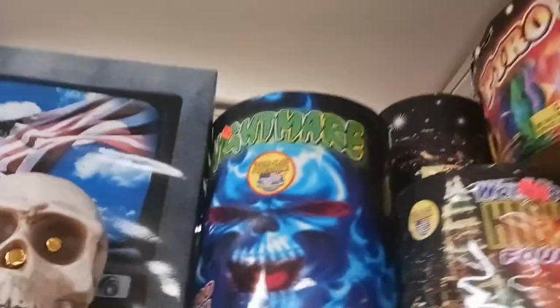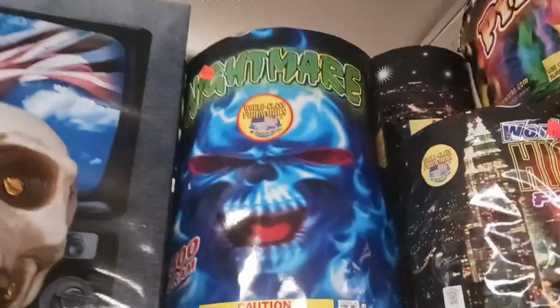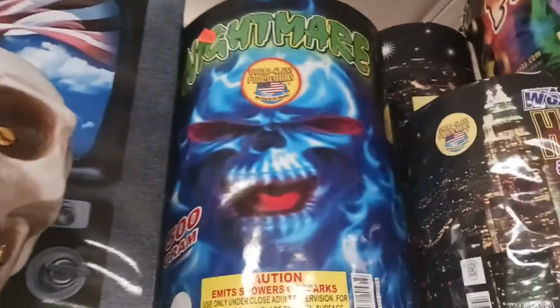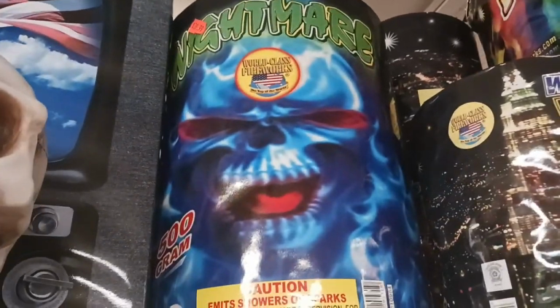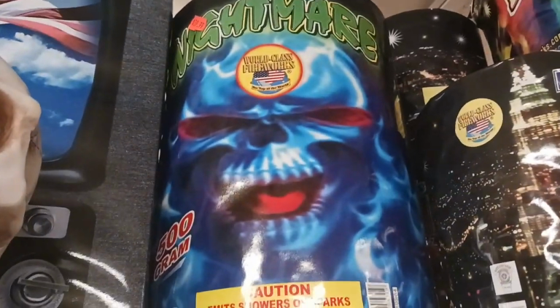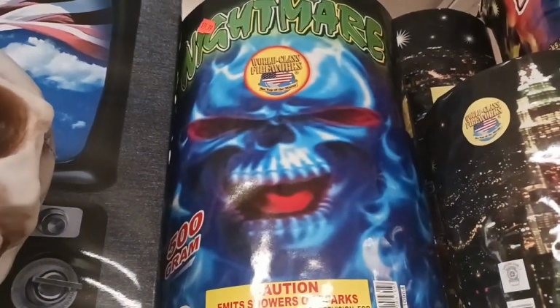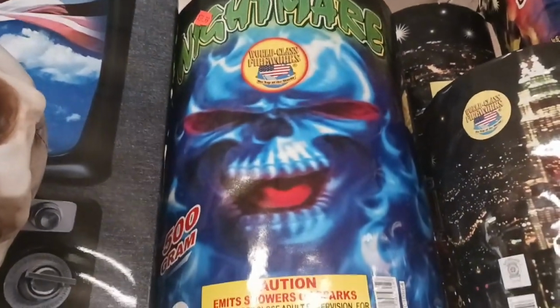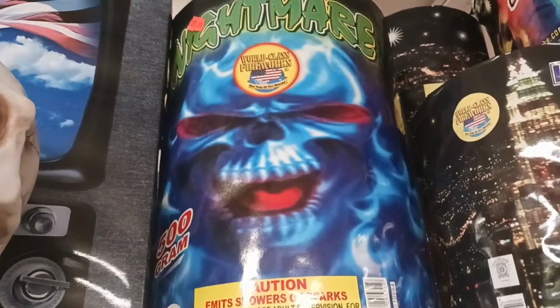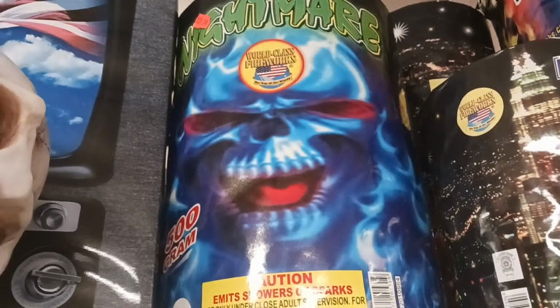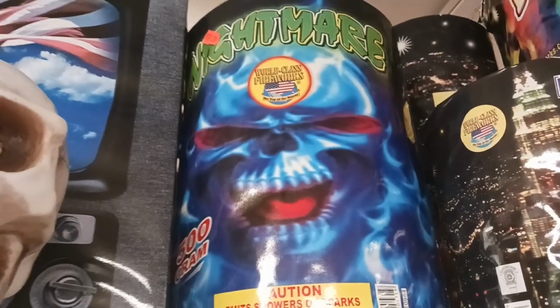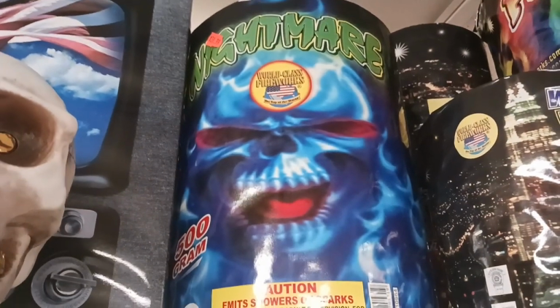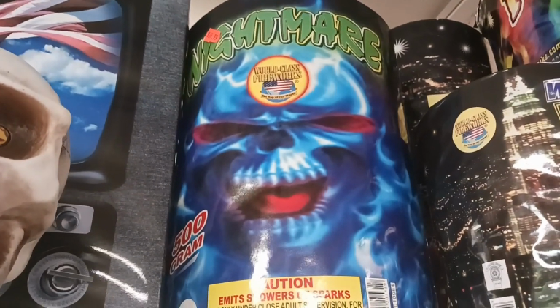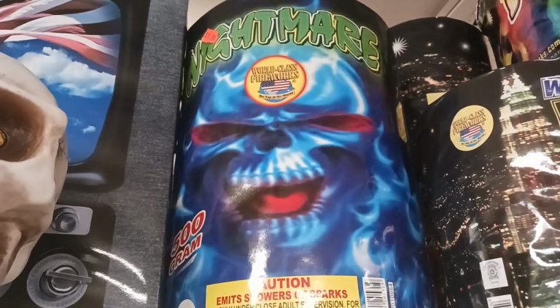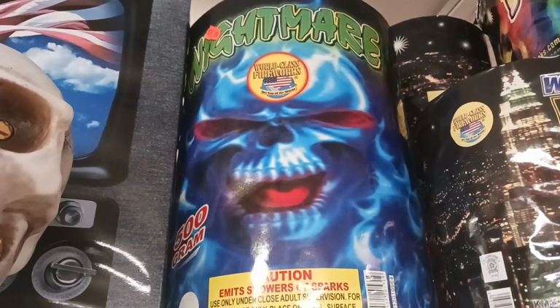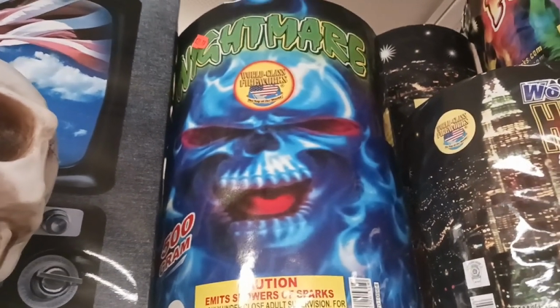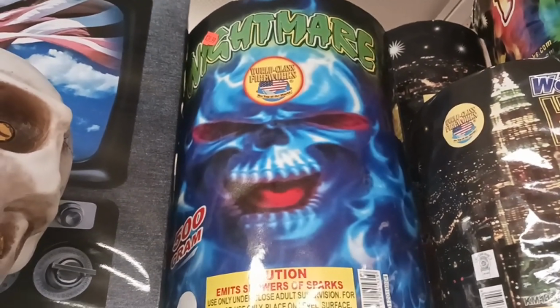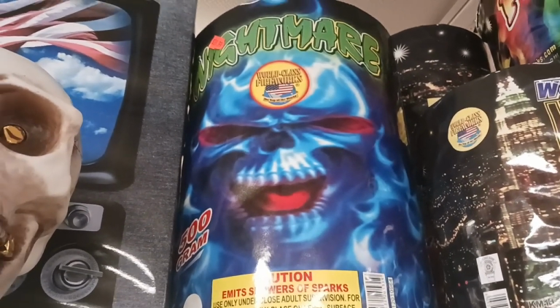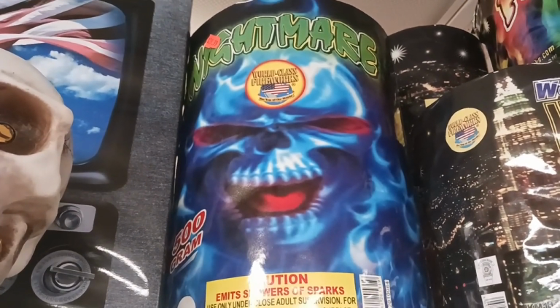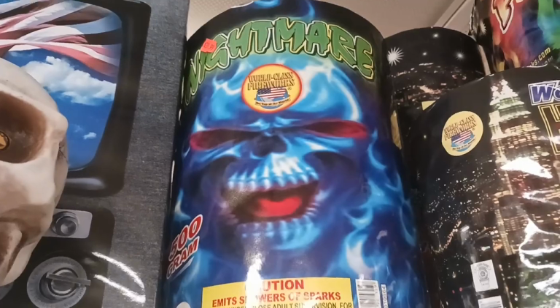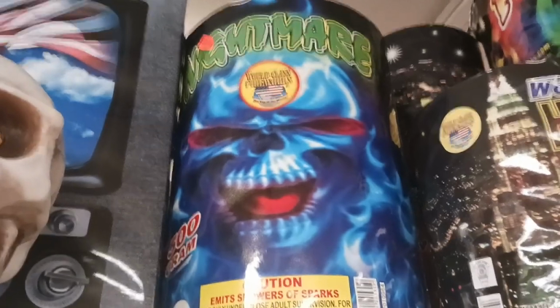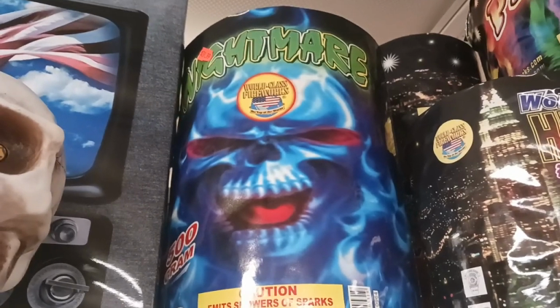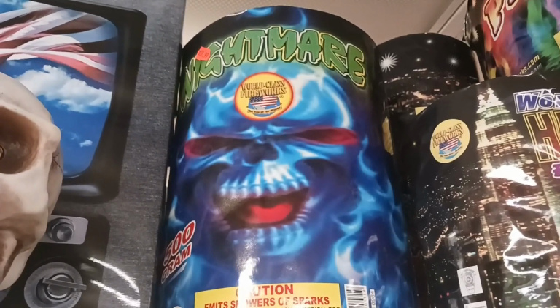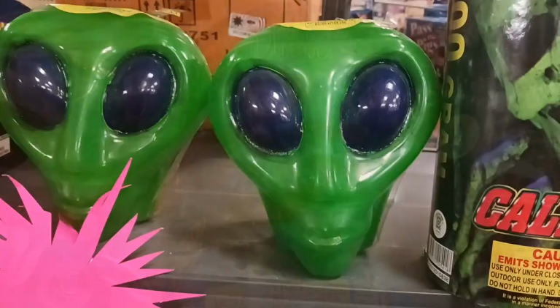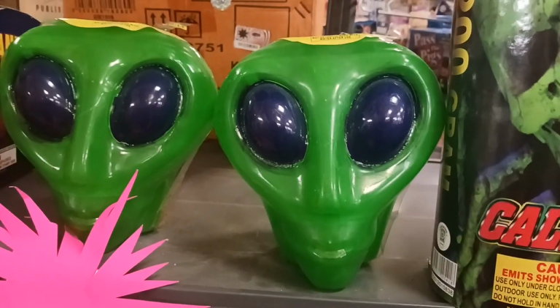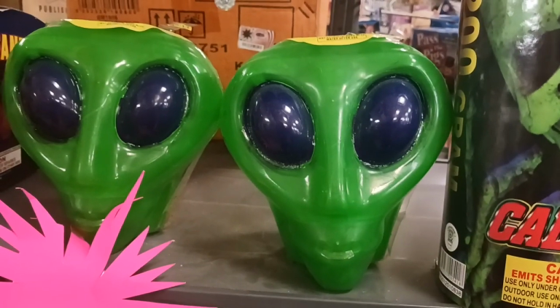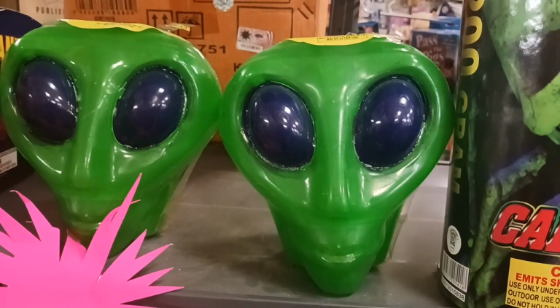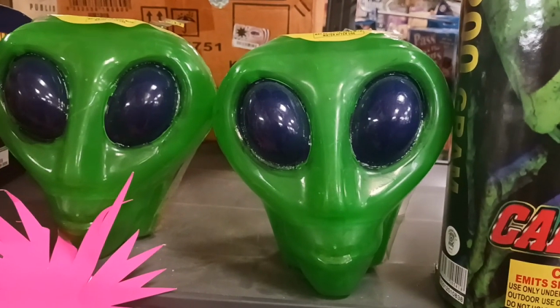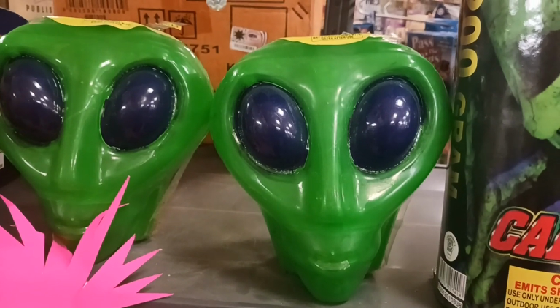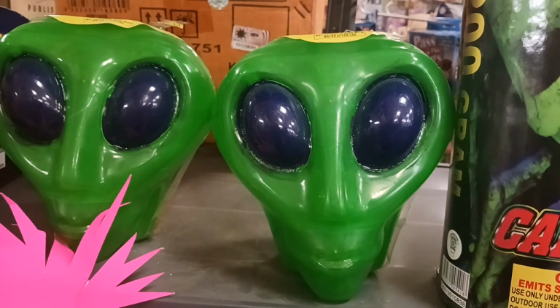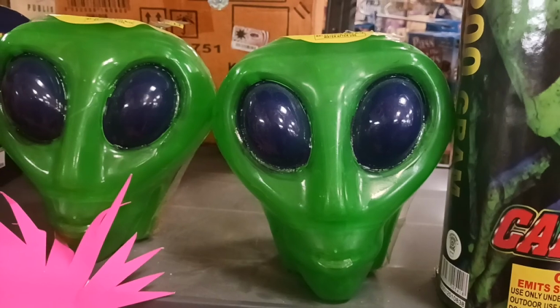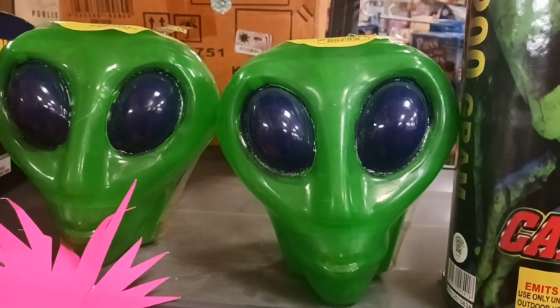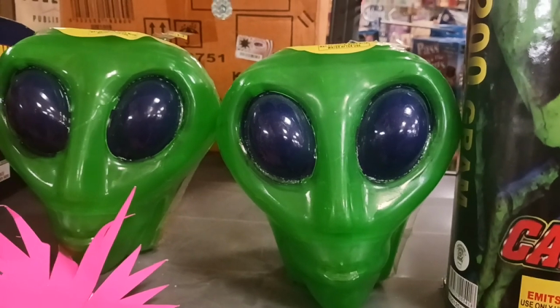Look at that one — 'Nightmare.' Look at that skull right there. I love these fireworks with the images of skulls and stuff like that. And look at the image on these alien fireworks. Those are cool as well.